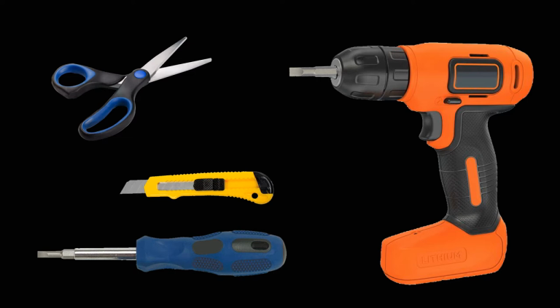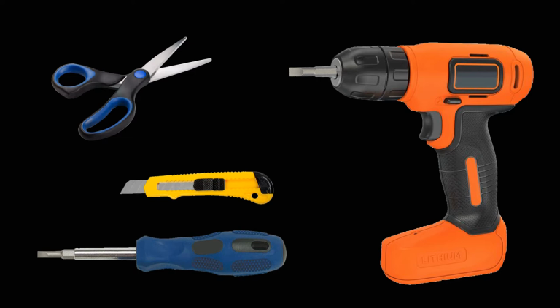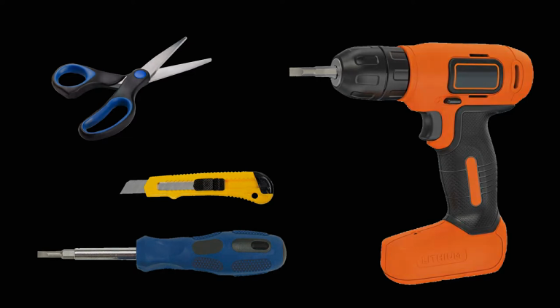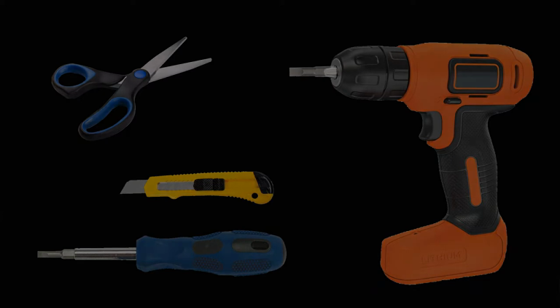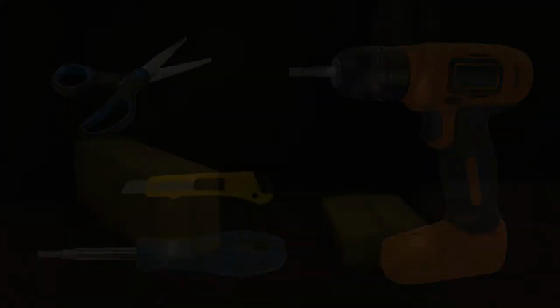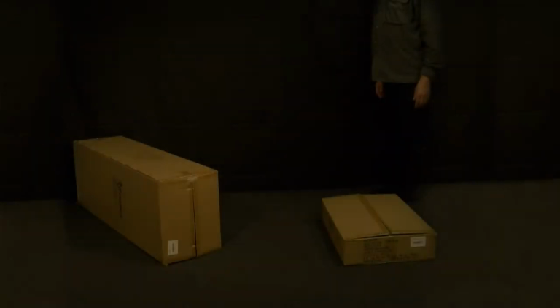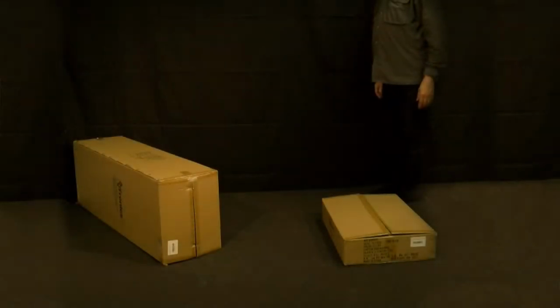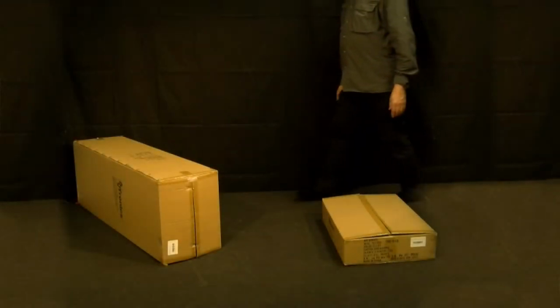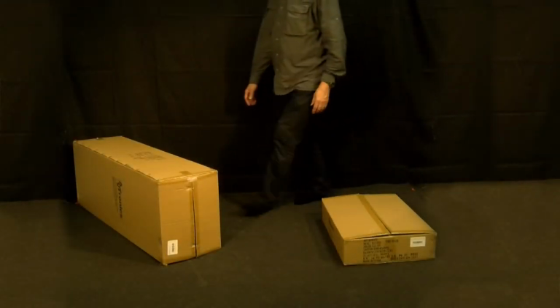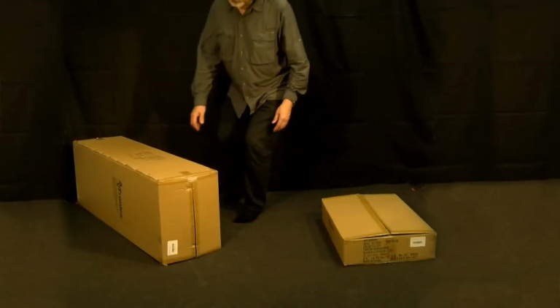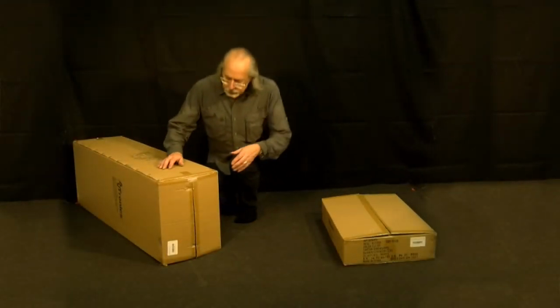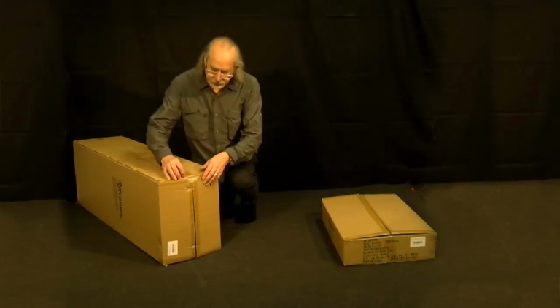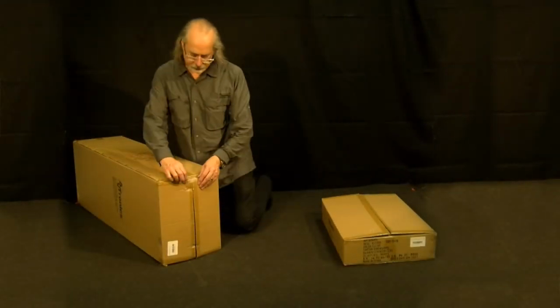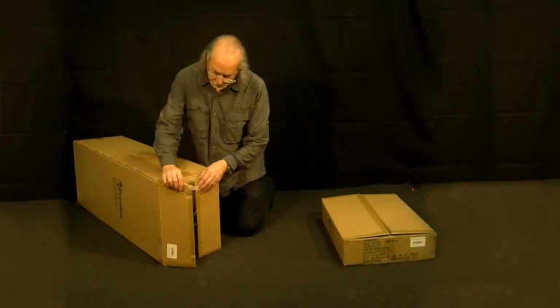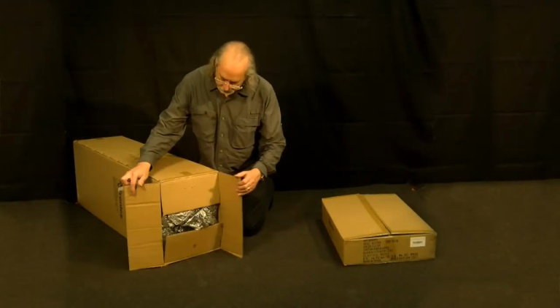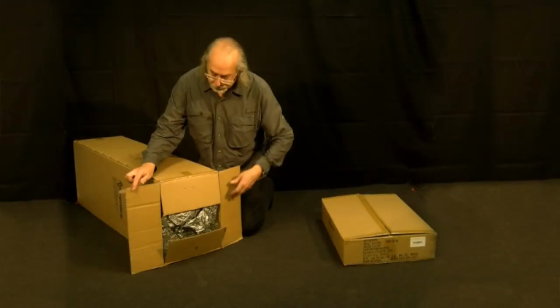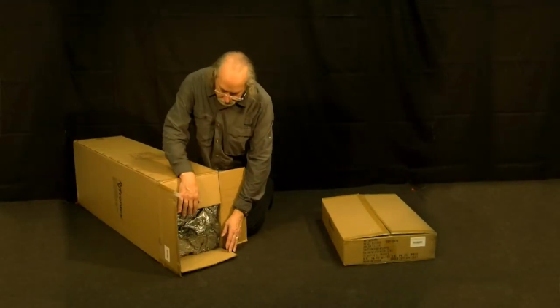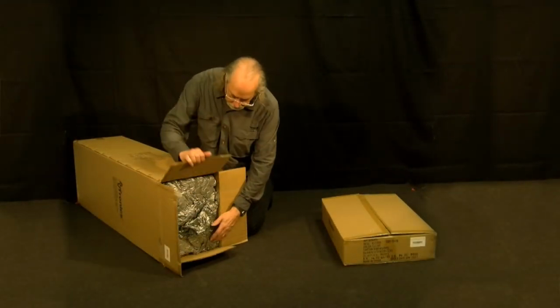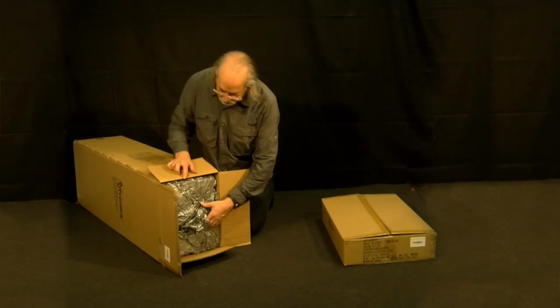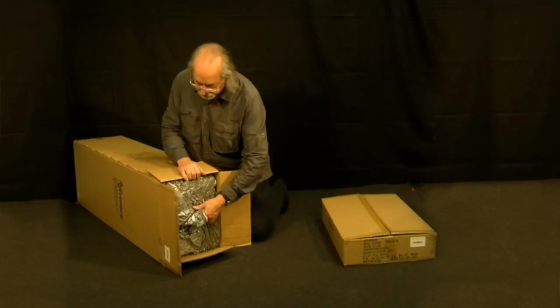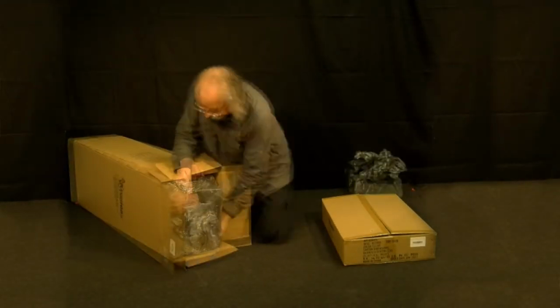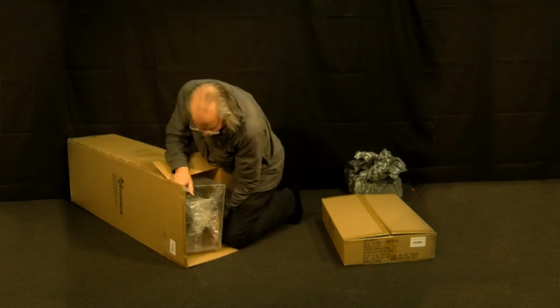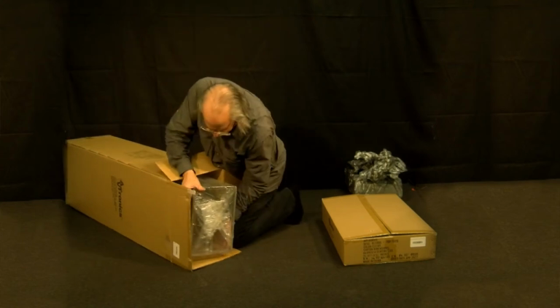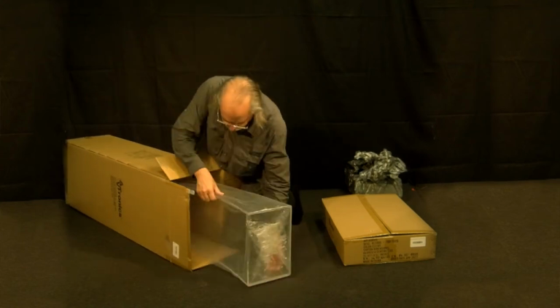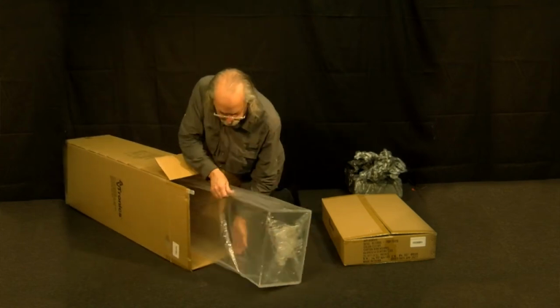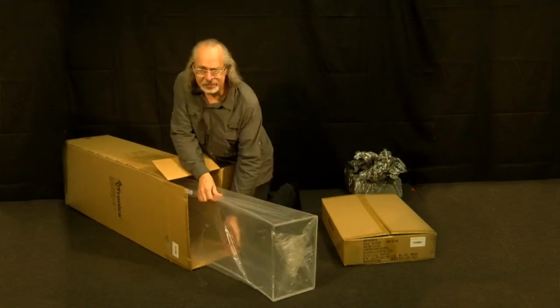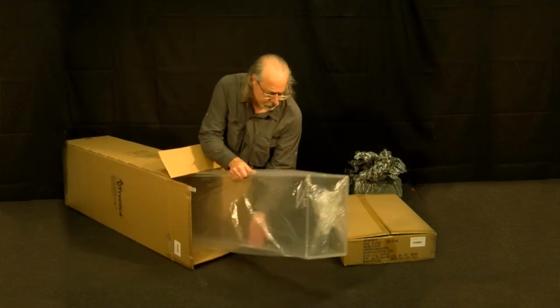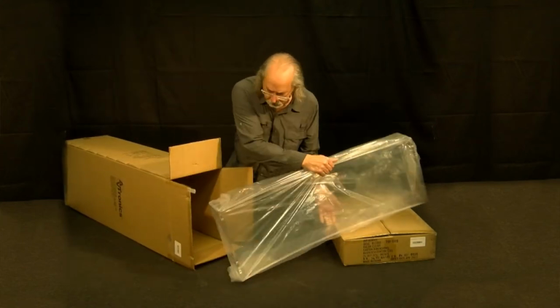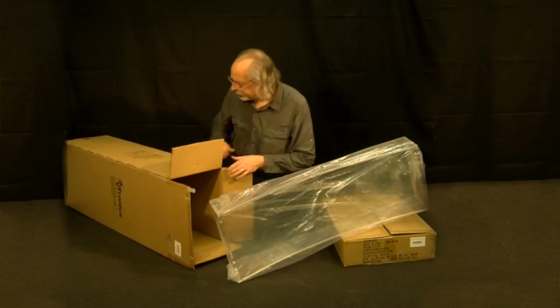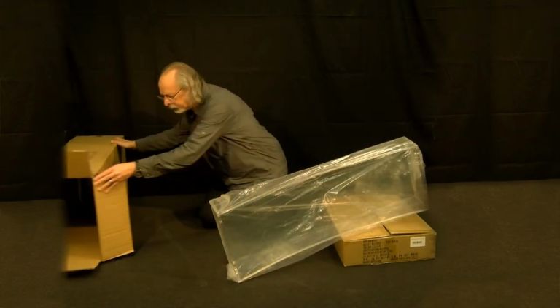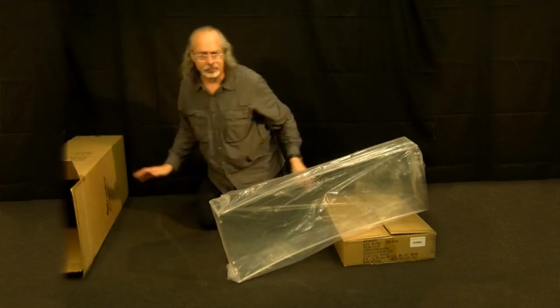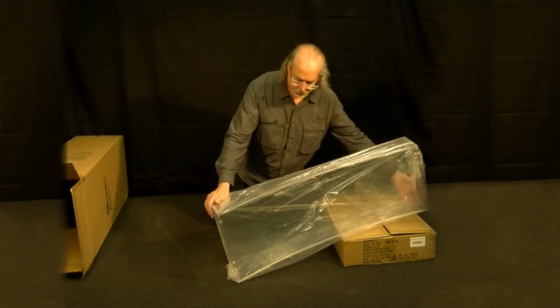The Kingdom Classic Curve lectern comes in two boxes. In the long box, you will find the column. As you unpack the box, remove the packaging material for the column.